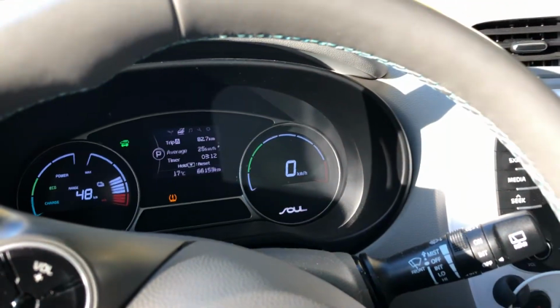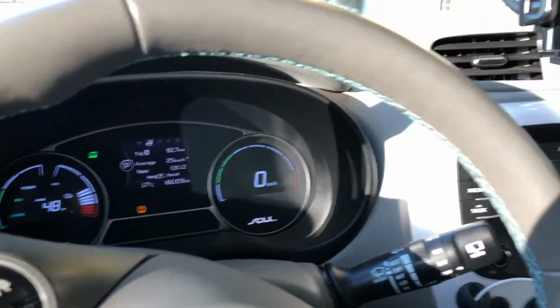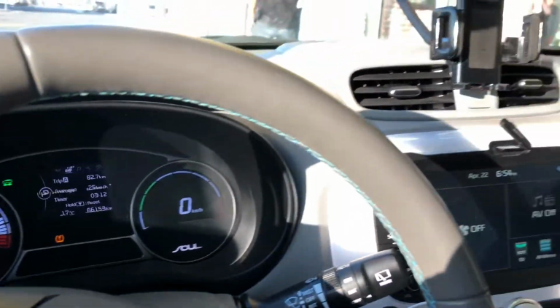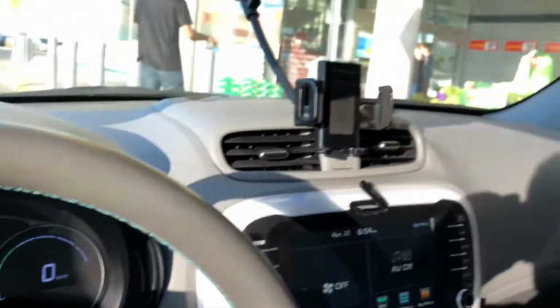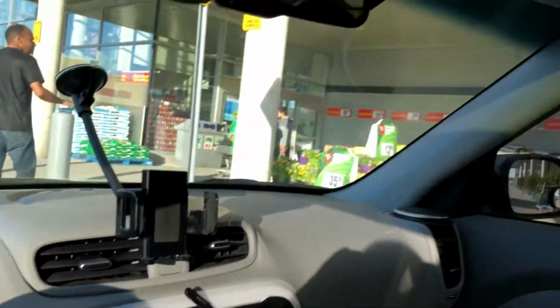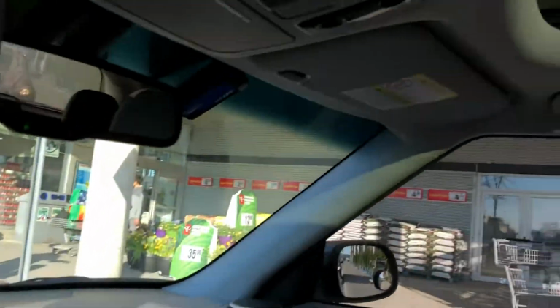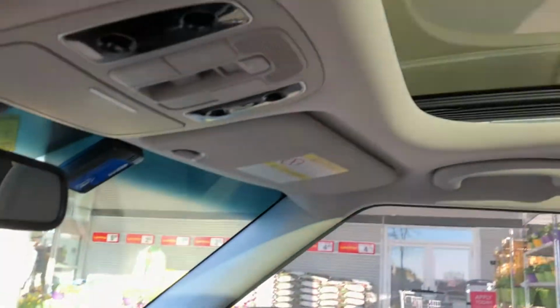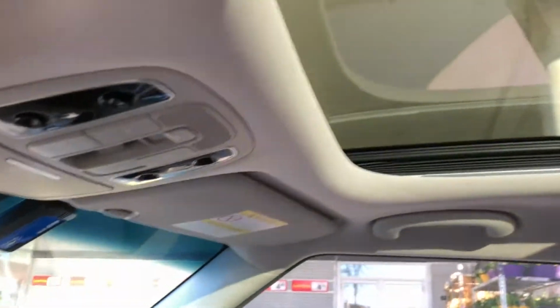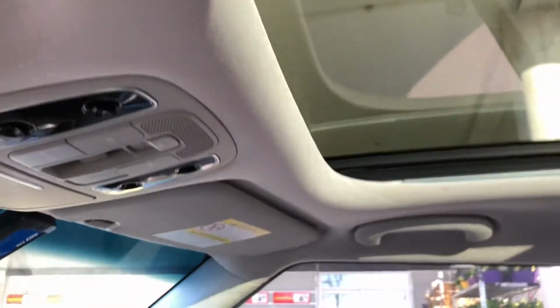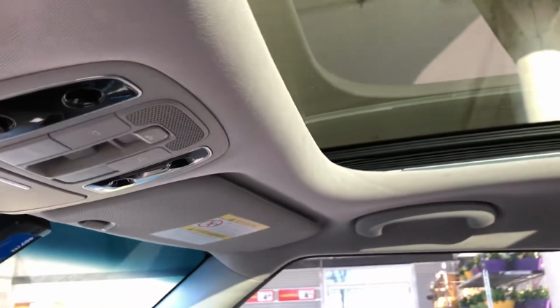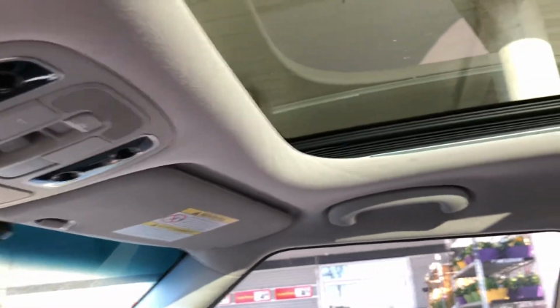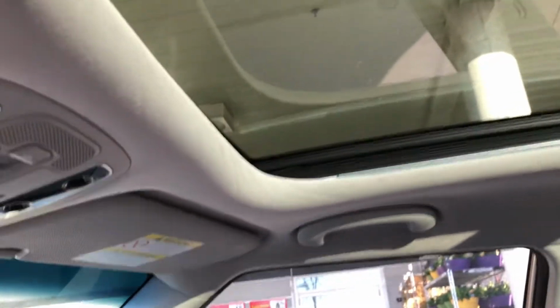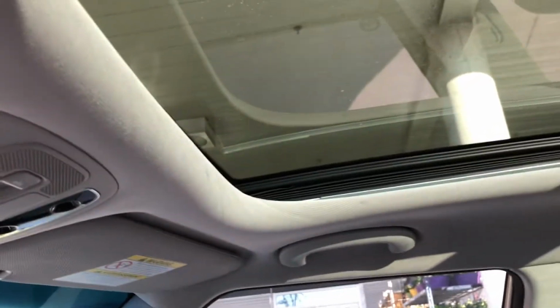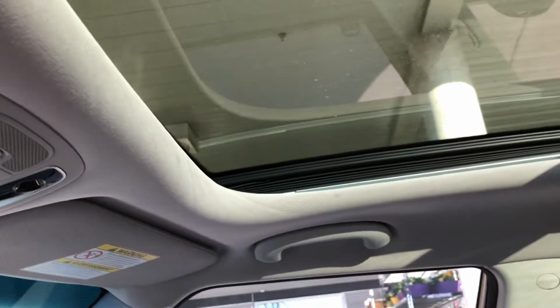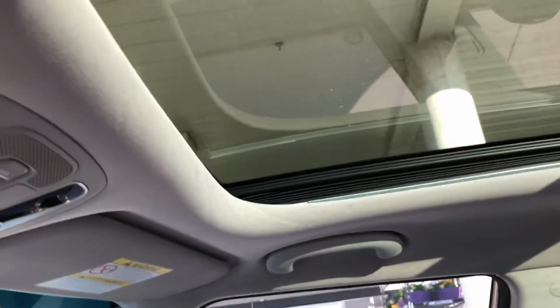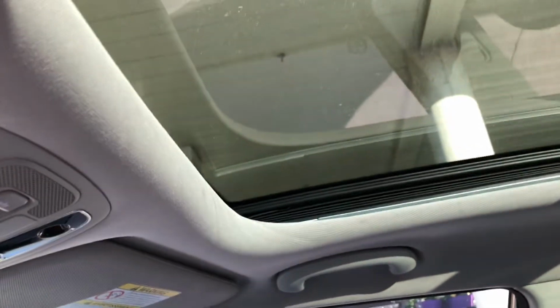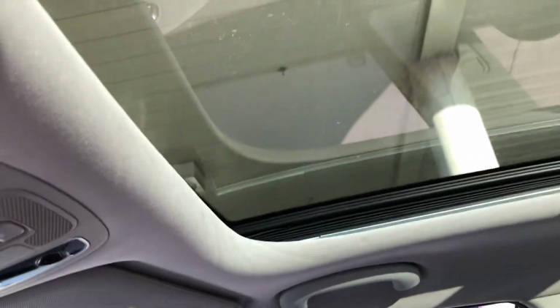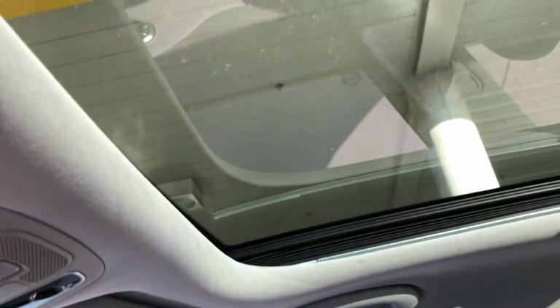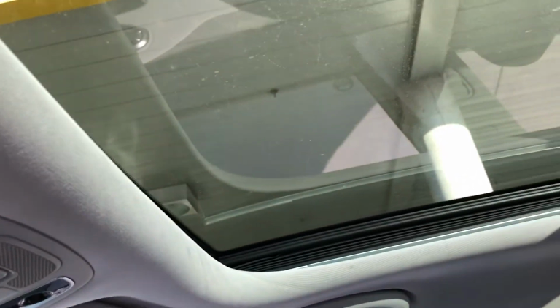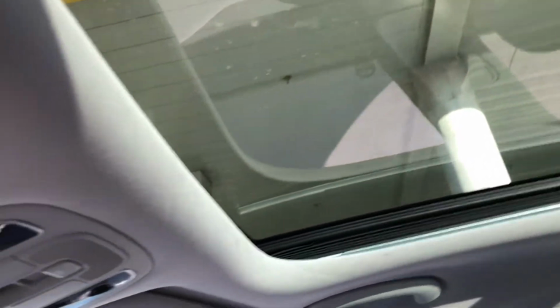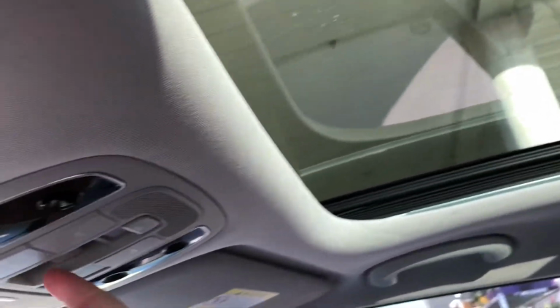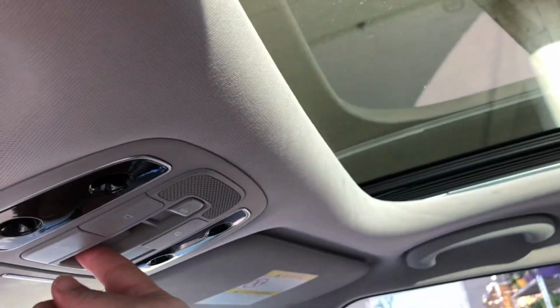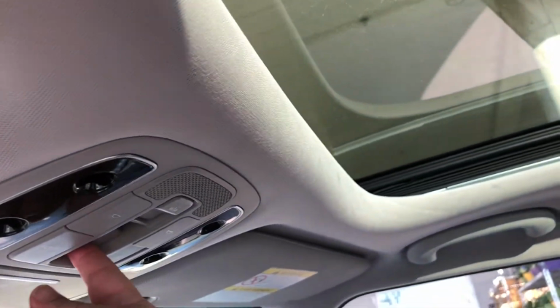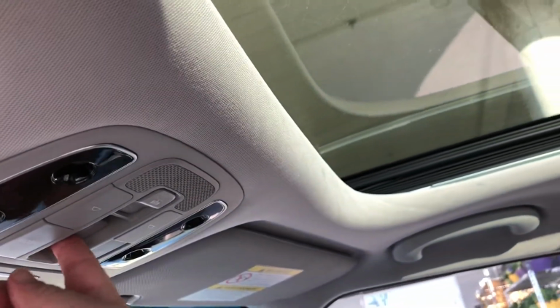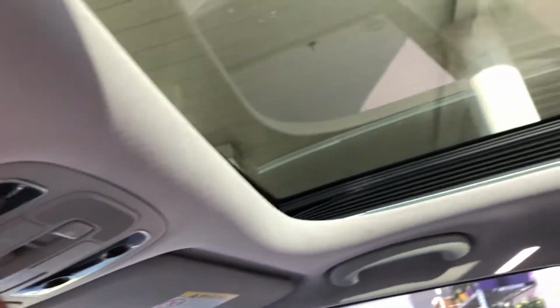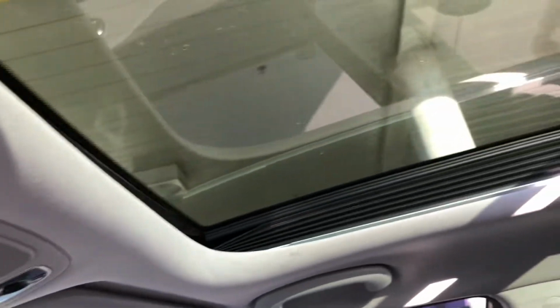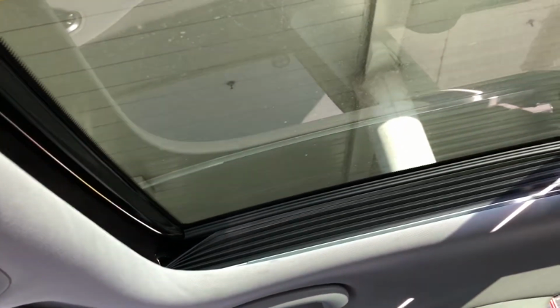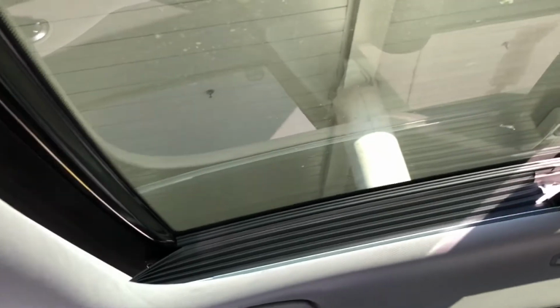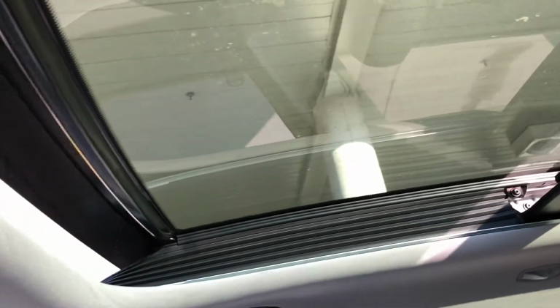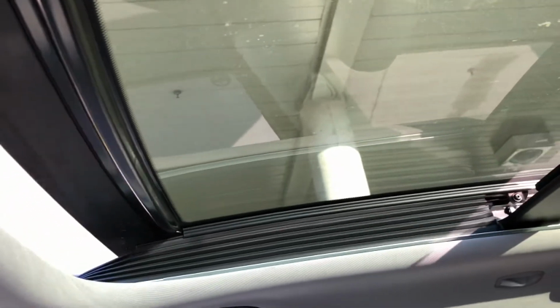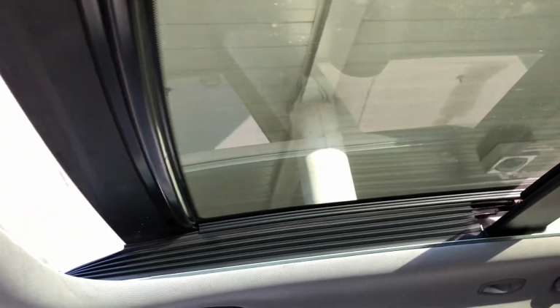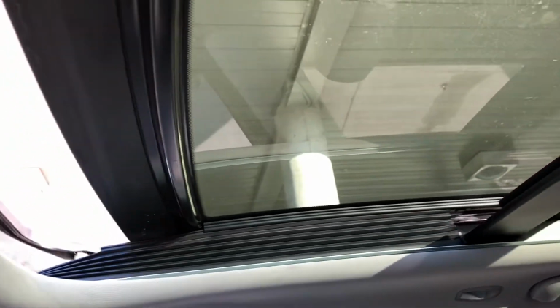66,000 kilometers on his 2016 Soul EV, and I think there's something wrong with the panel roof. Let me just open it up for you. Hopefully it closes.